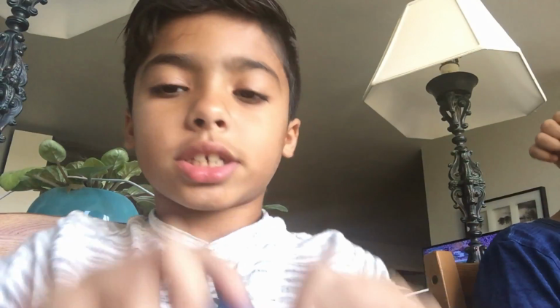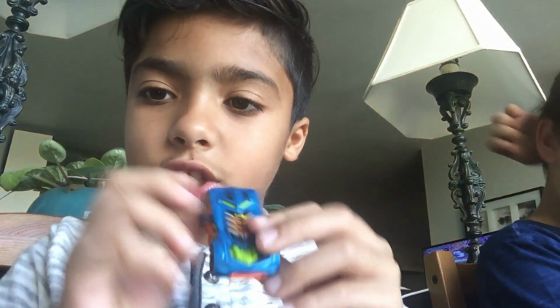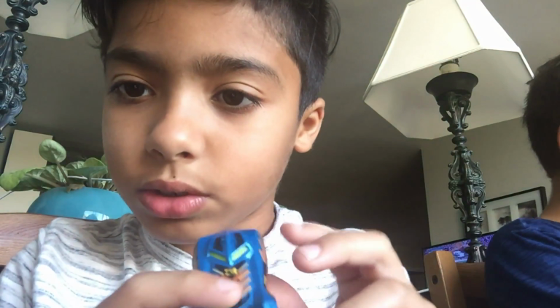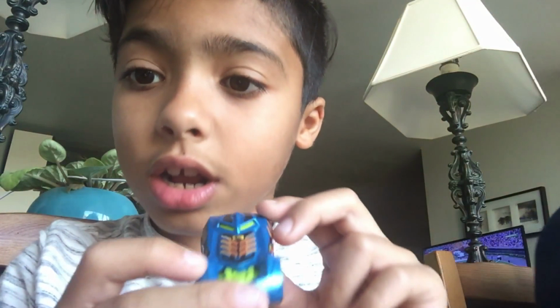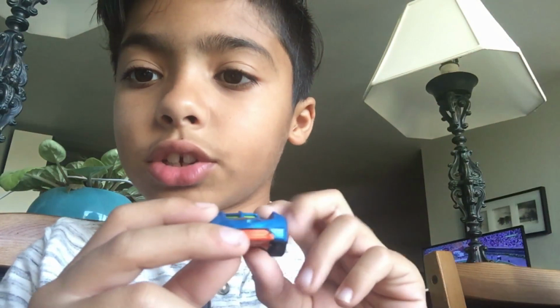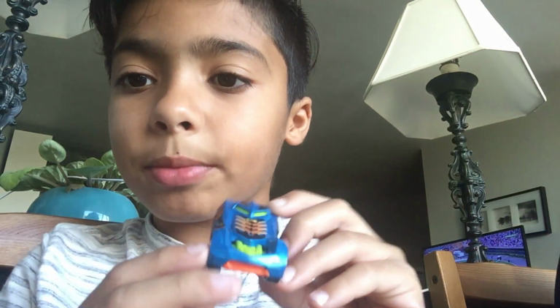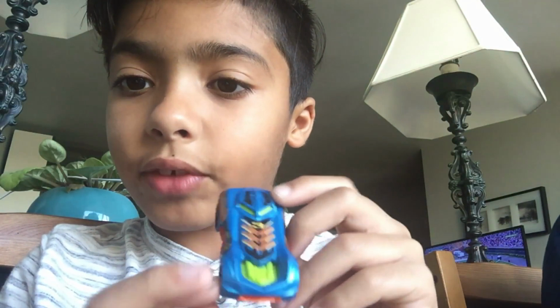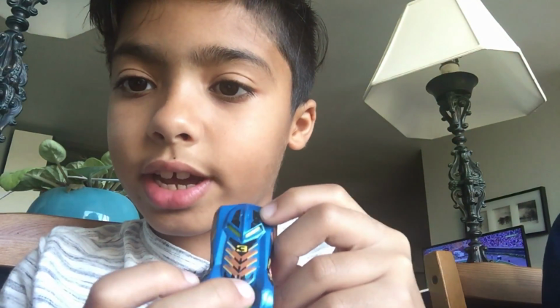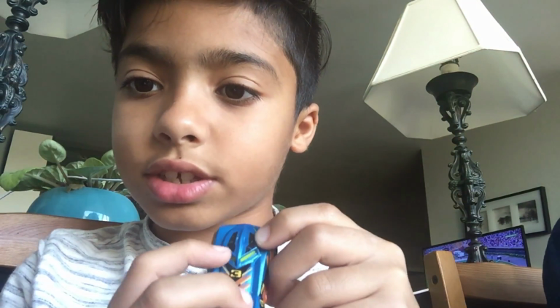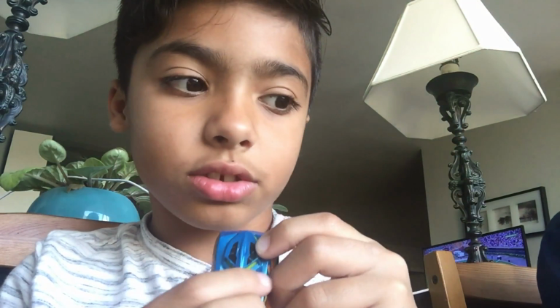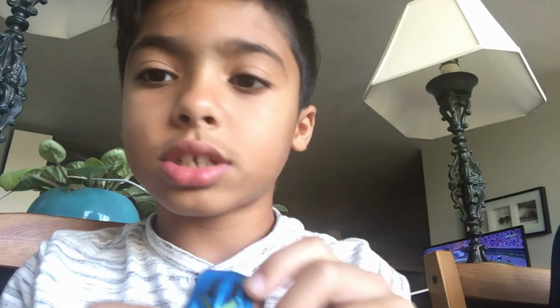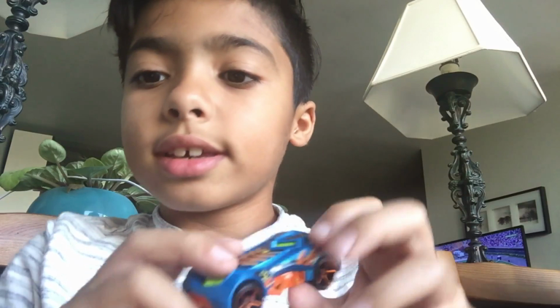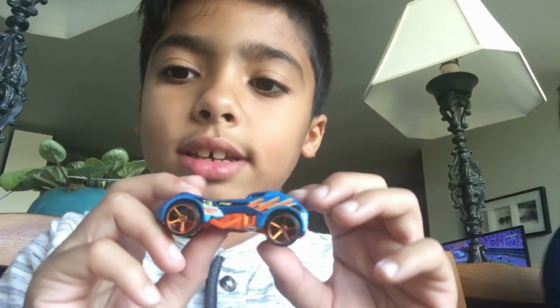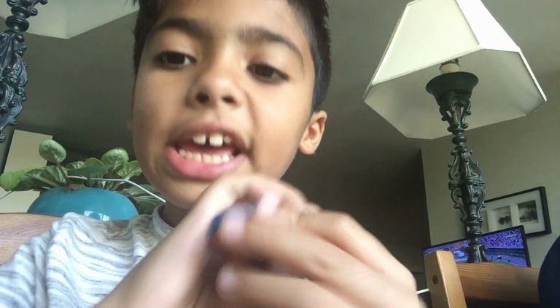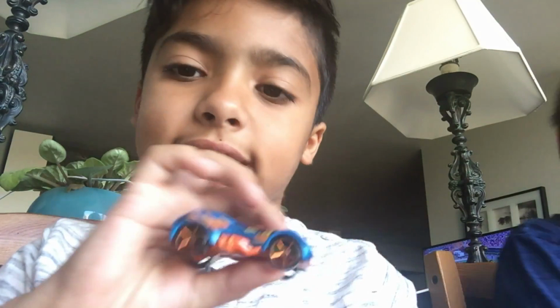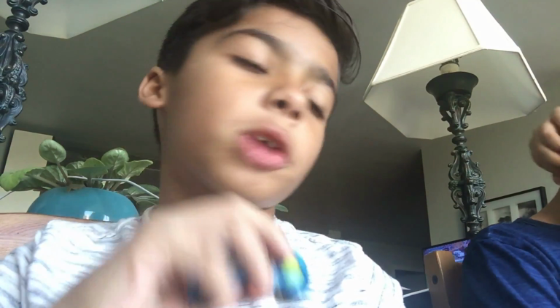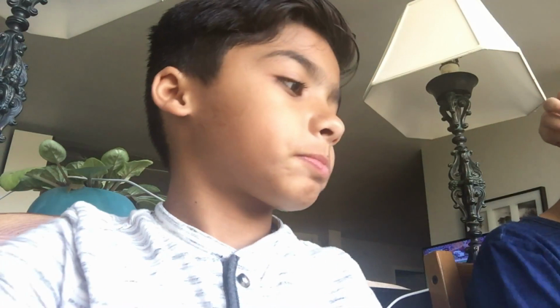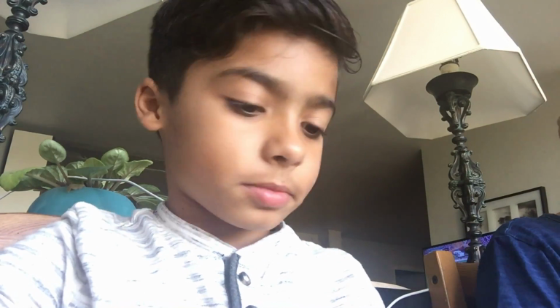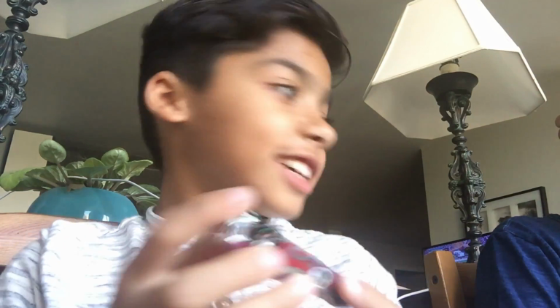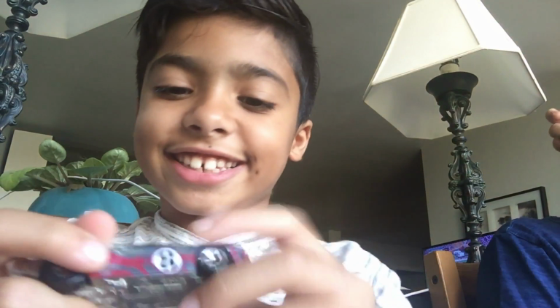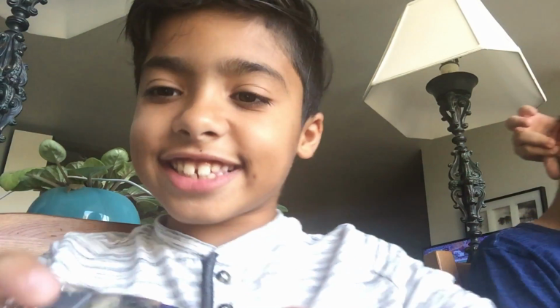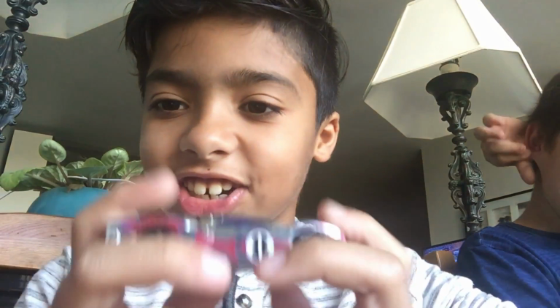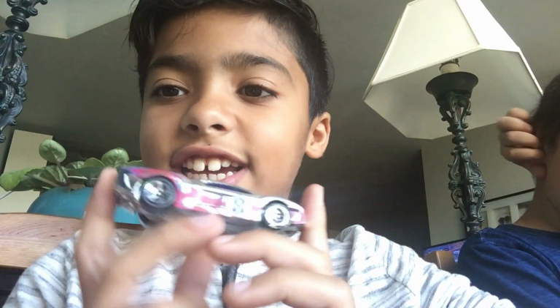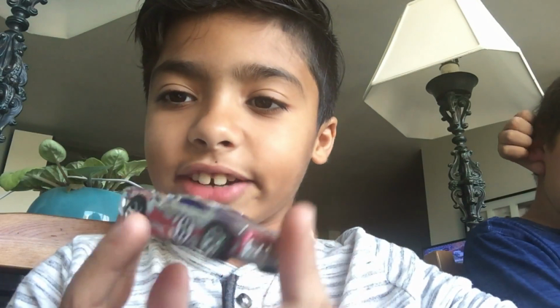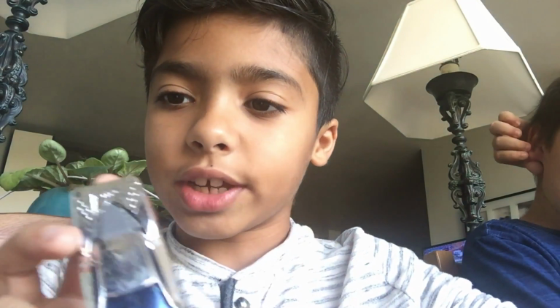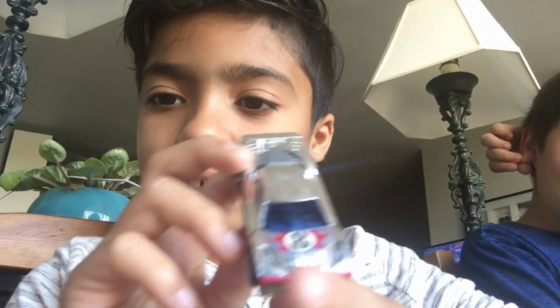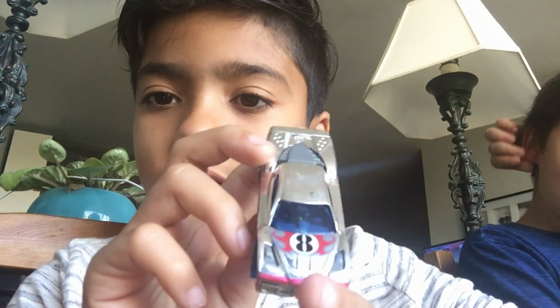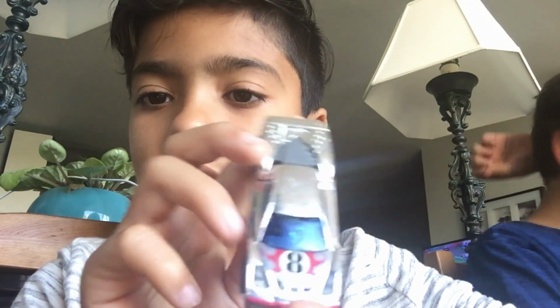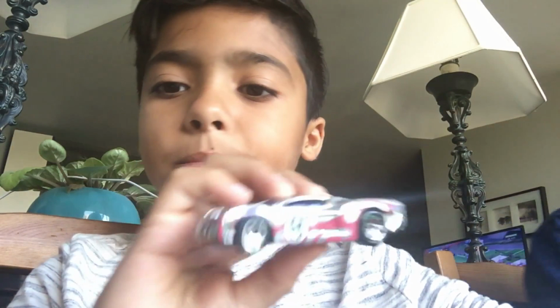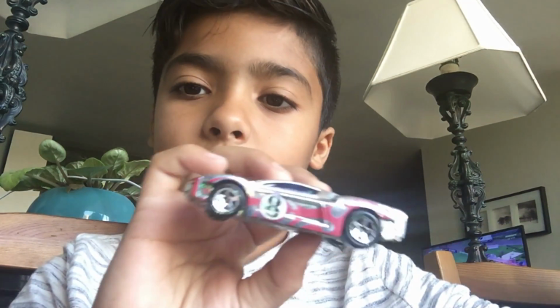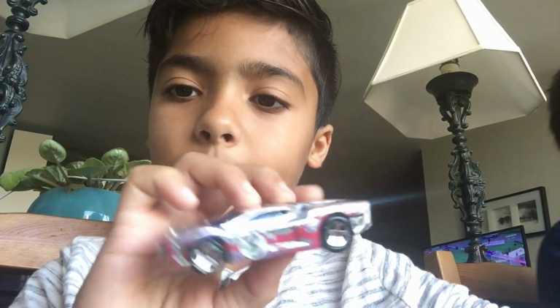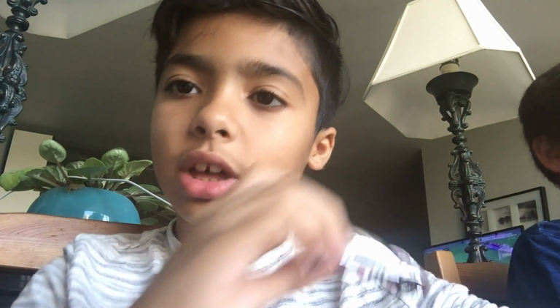Next is this blue car. It used to be my favorite. It has this, it has those — it's a sexy car. Next is this car — it's kind of ruined because, you know, little kids ruined my stuff.